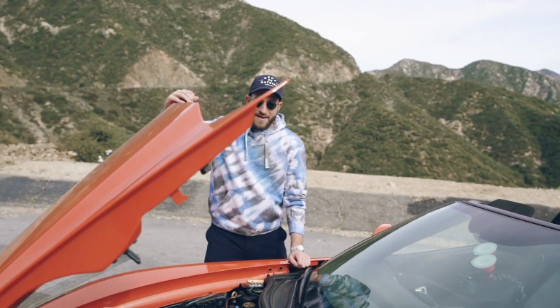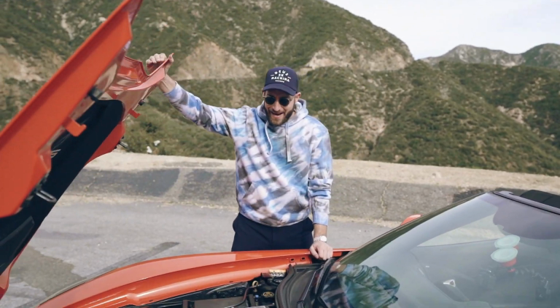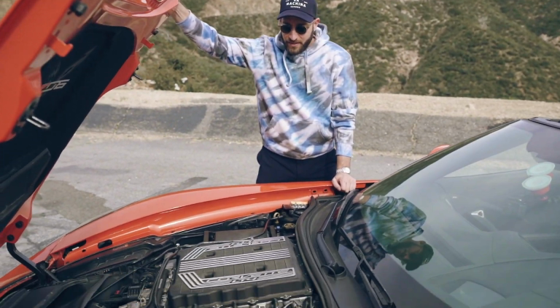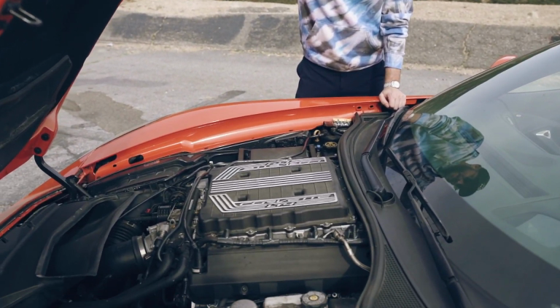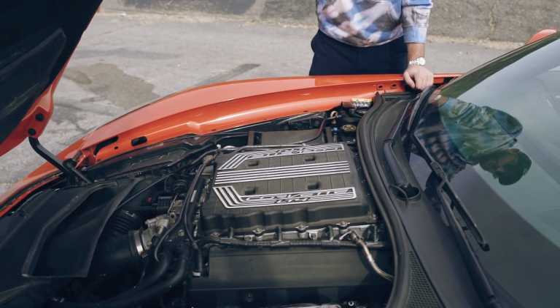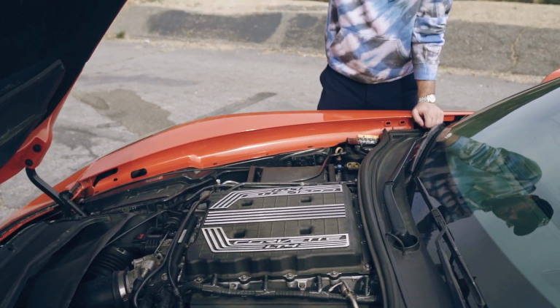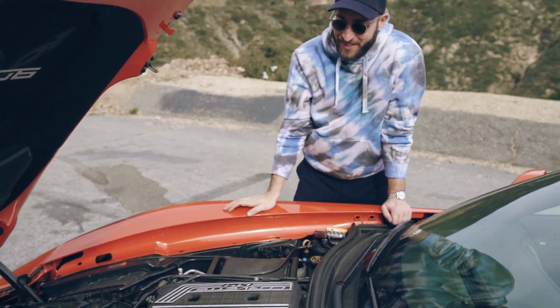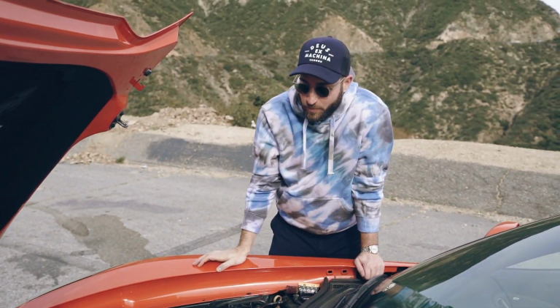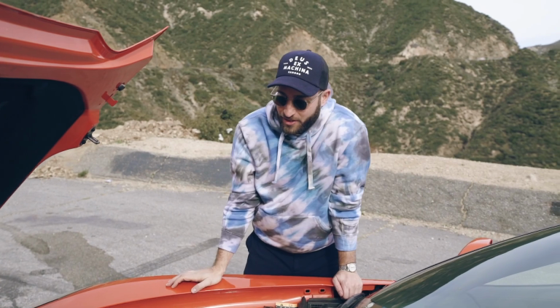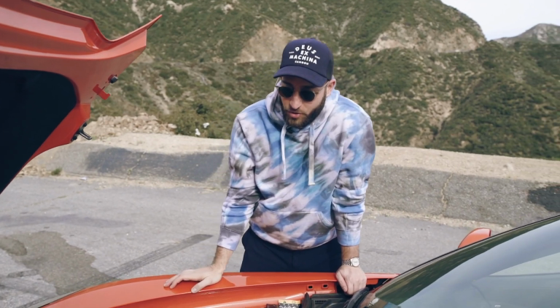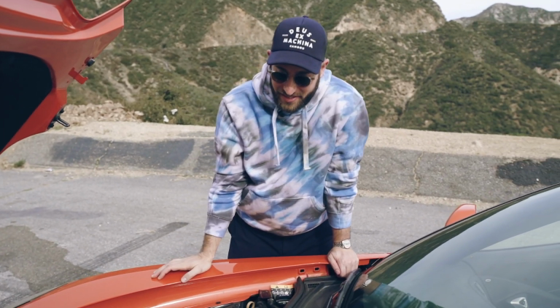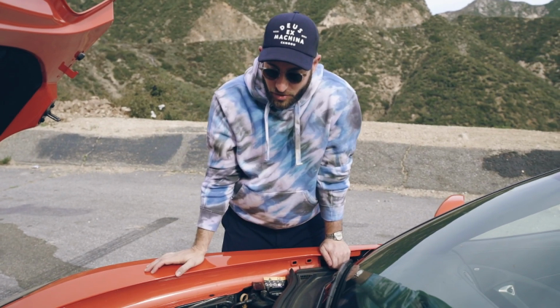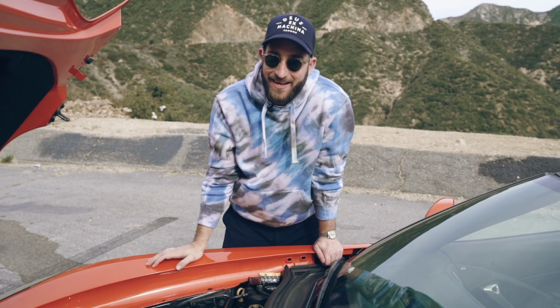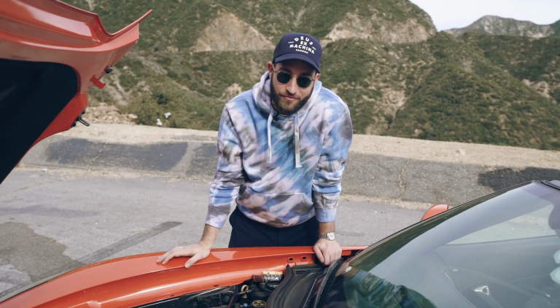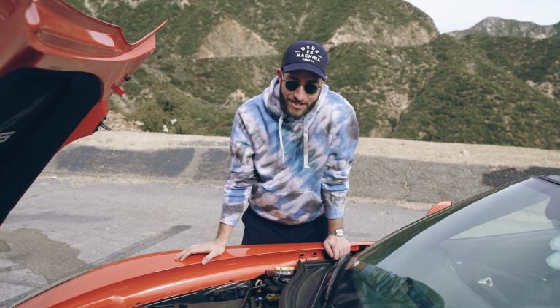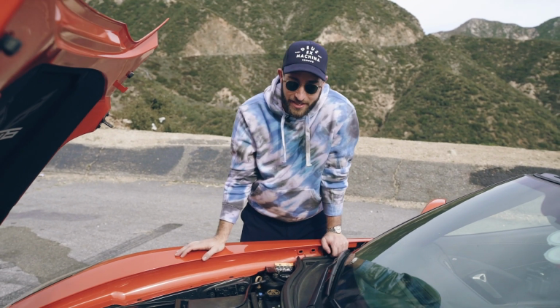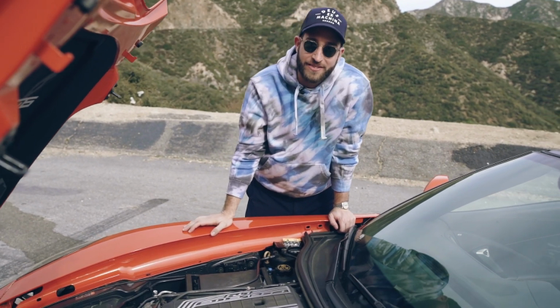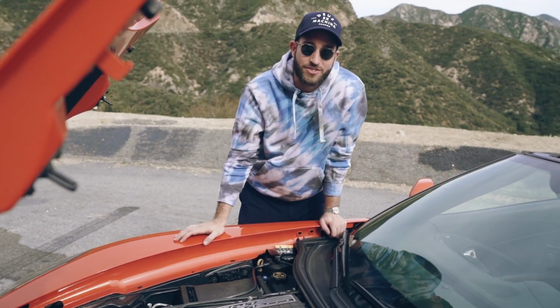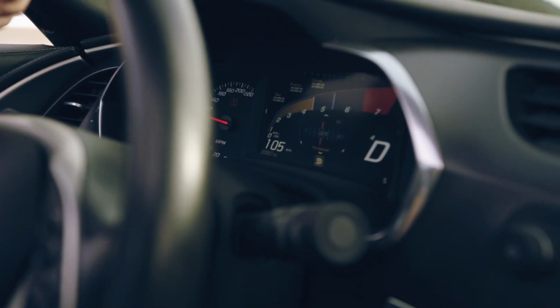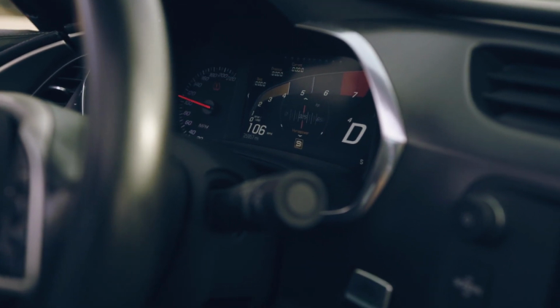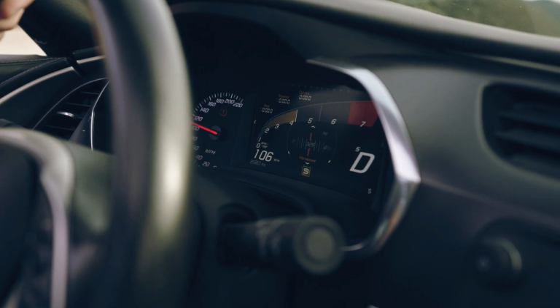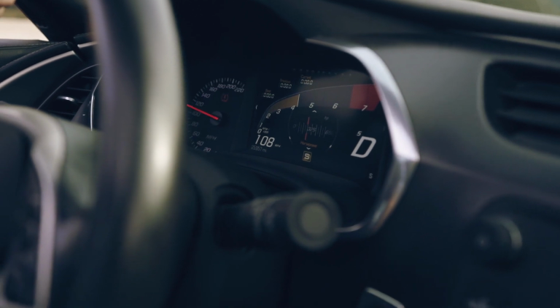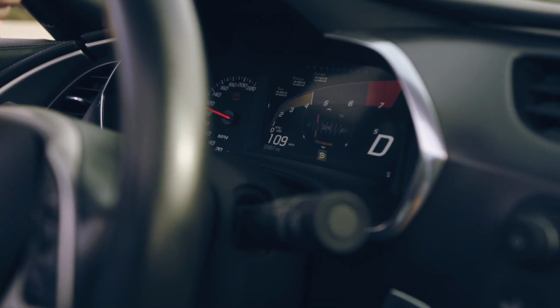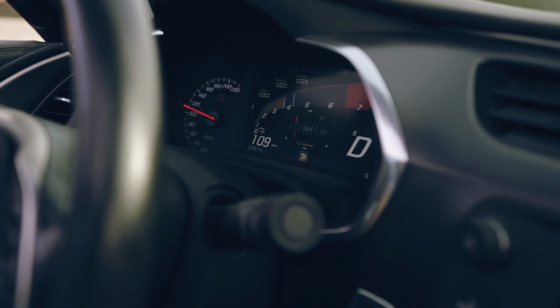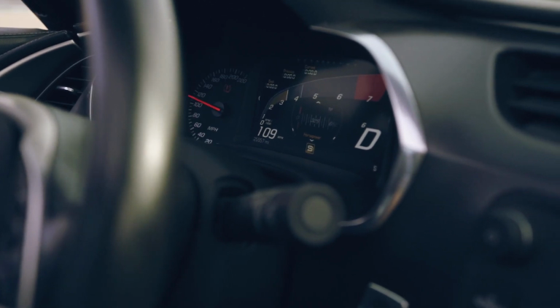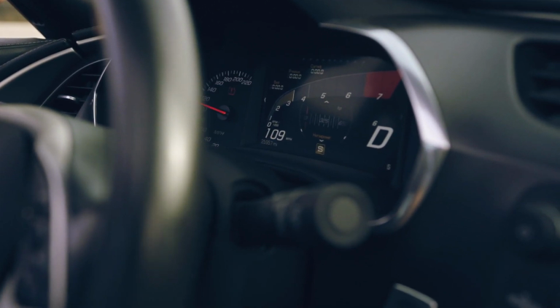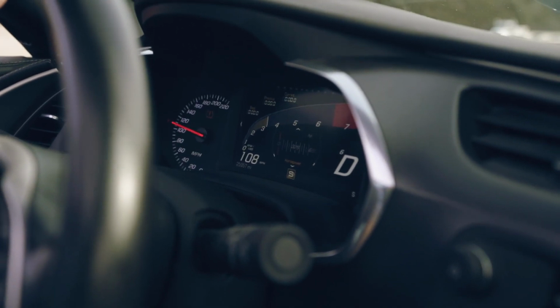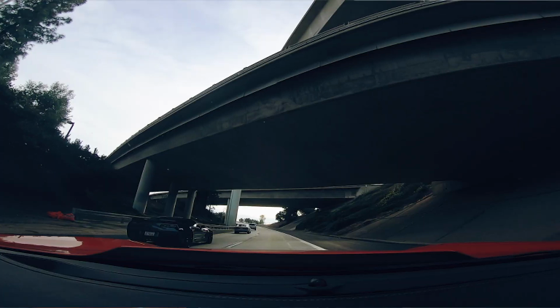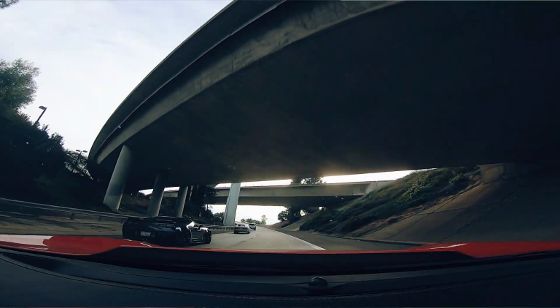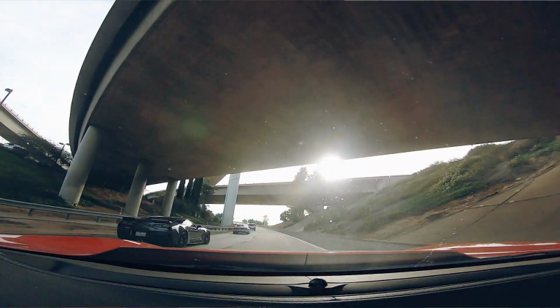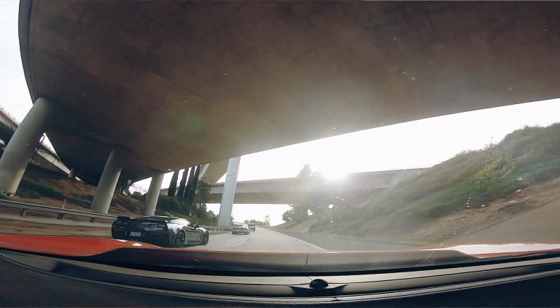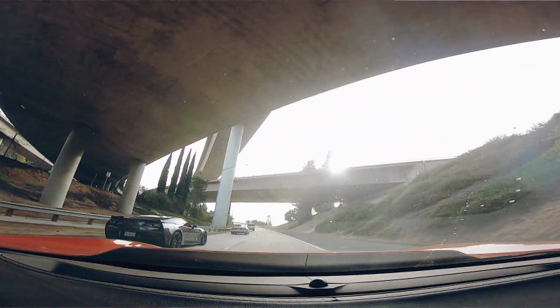650 supercharged horses — the Corvette LT4 engine. Chevy says this will run zero to 60 in 2.9 seconds, and based on the ride over here on the highway, I concur with that statement.